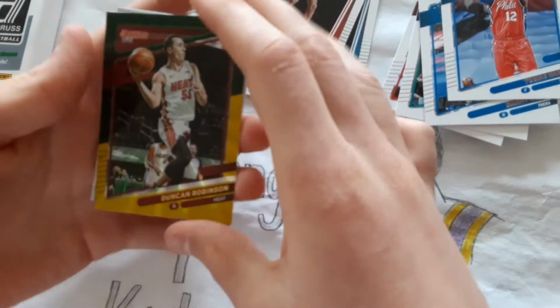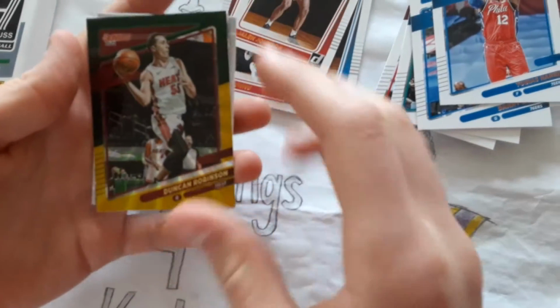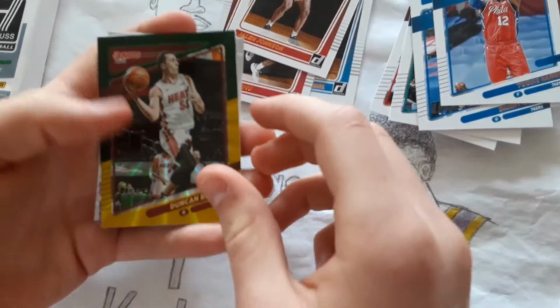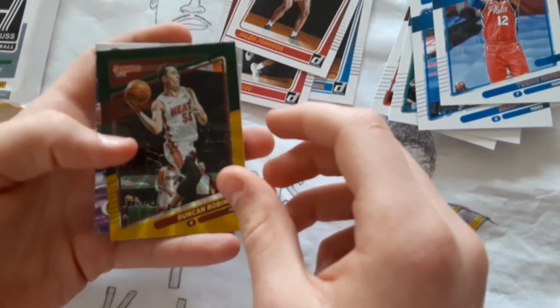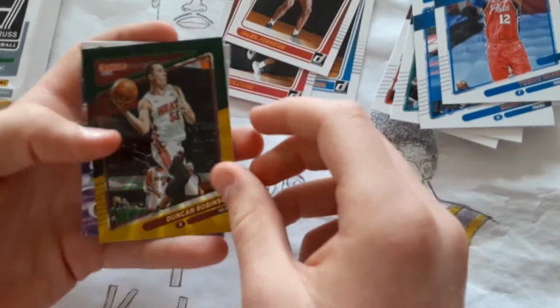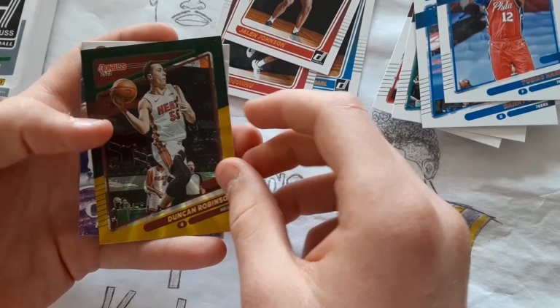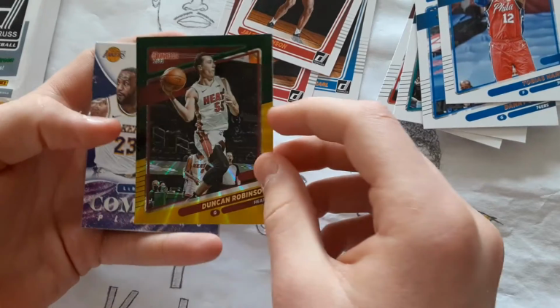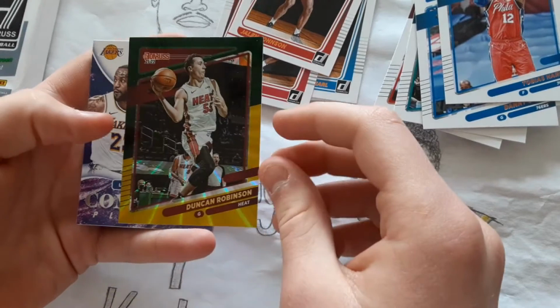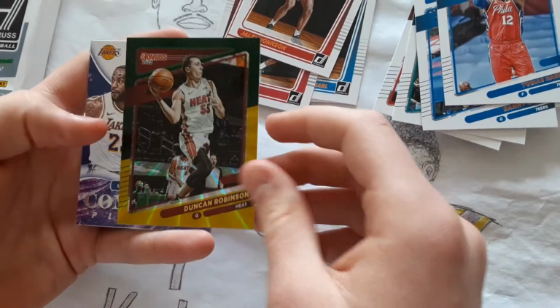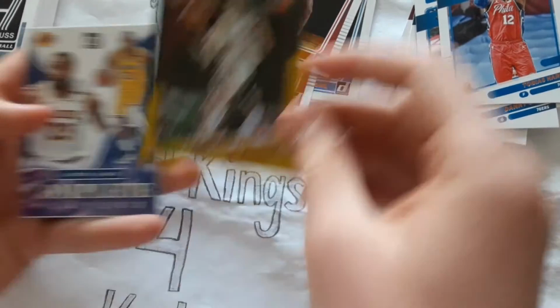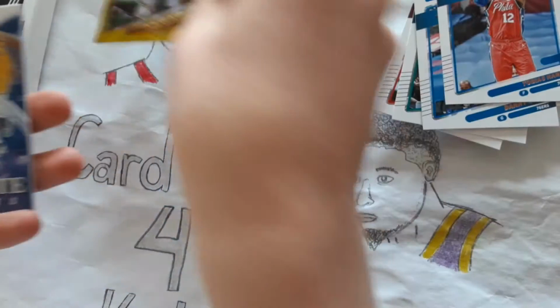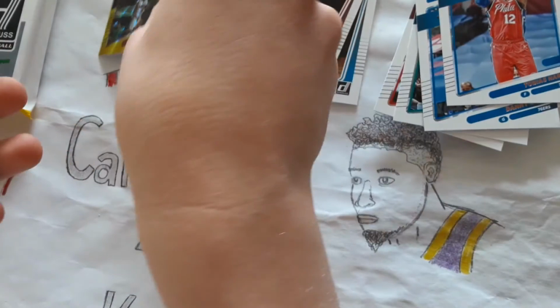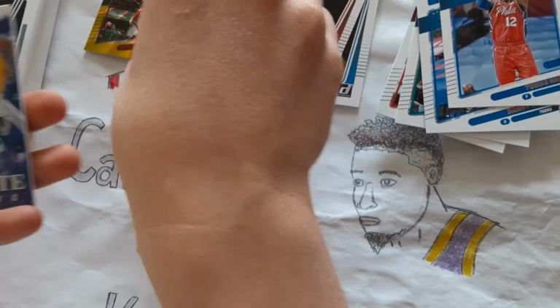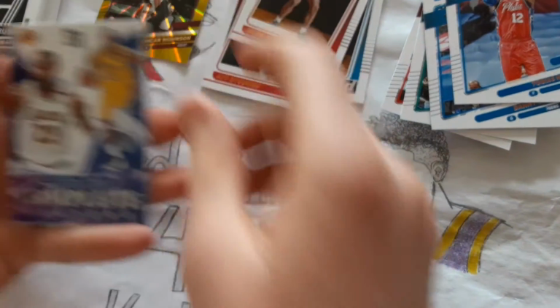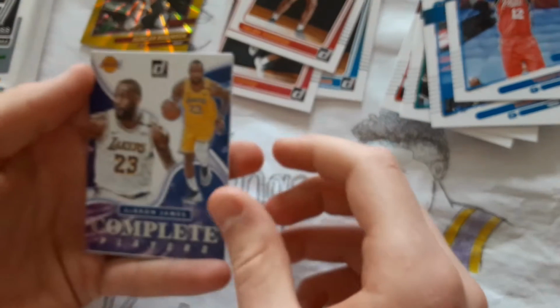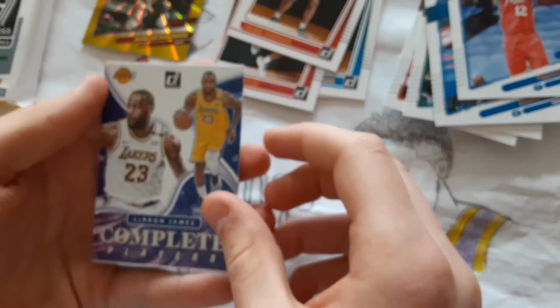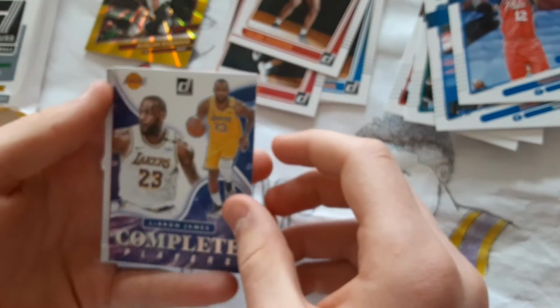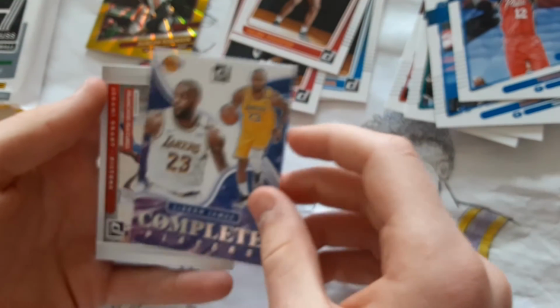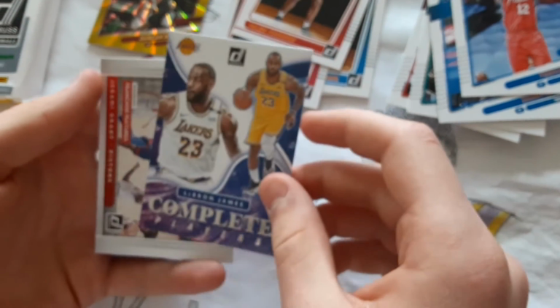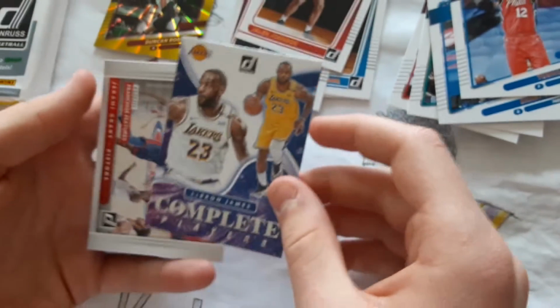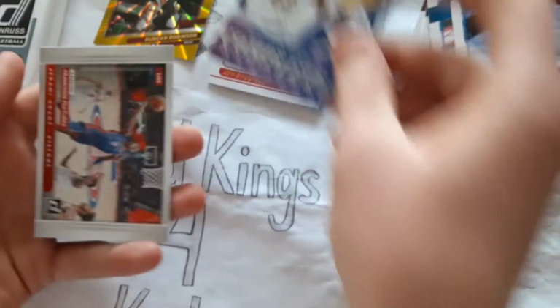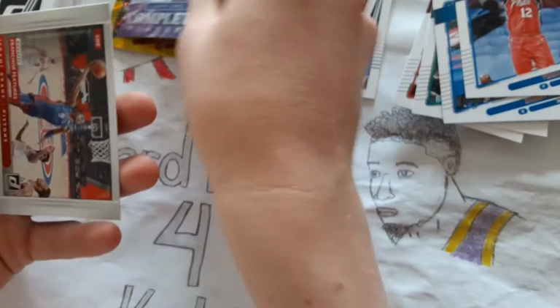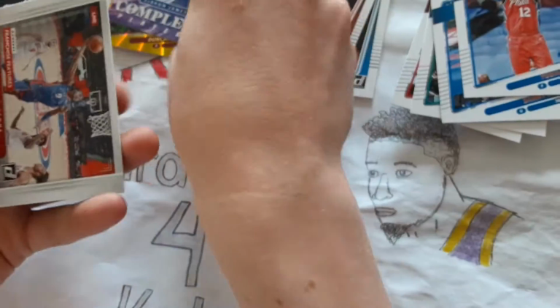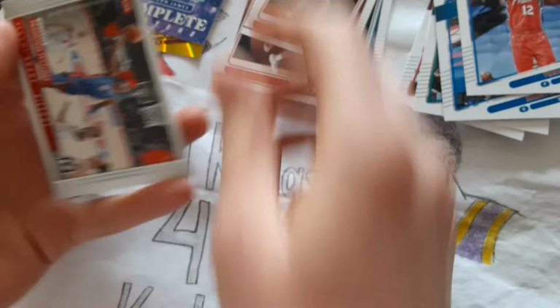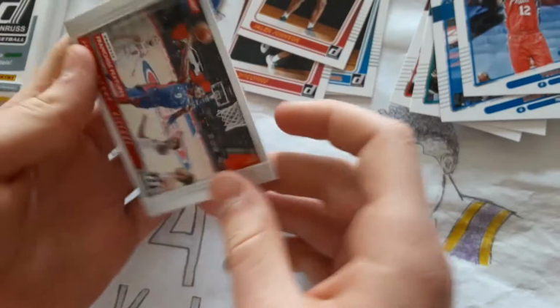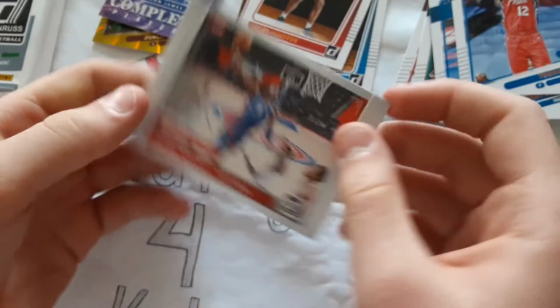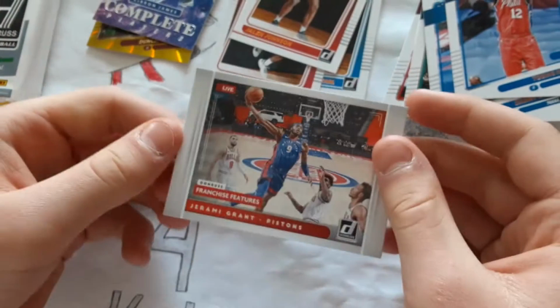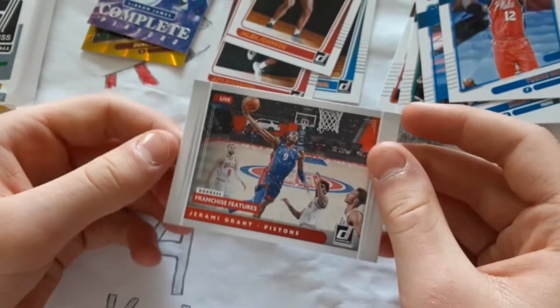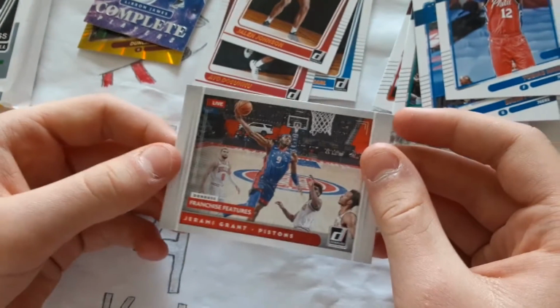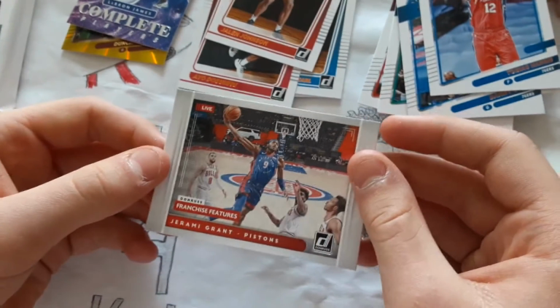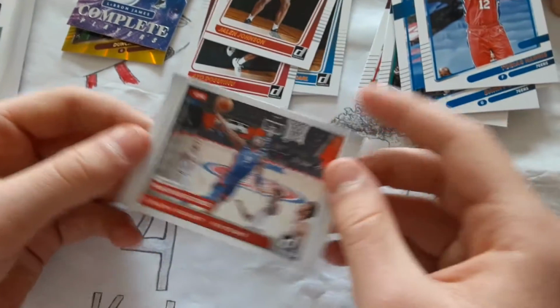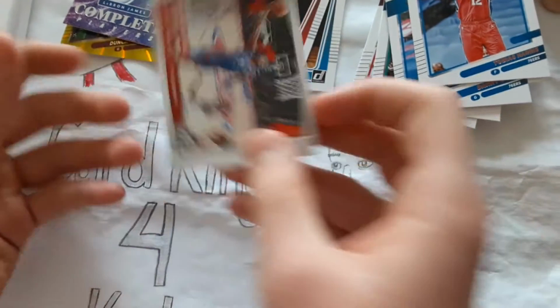Green Yellow Laser. LeBron James — Complete Players and Franchise Features — Jeremy Grant.